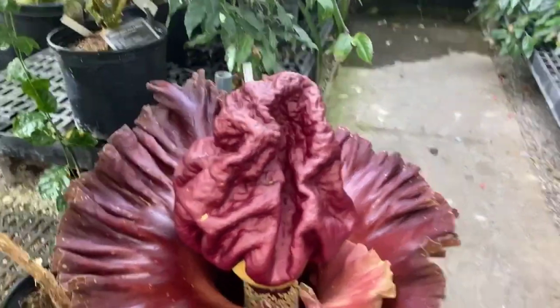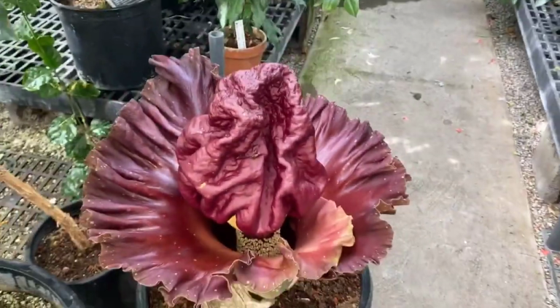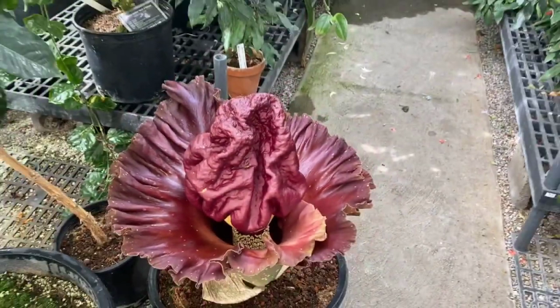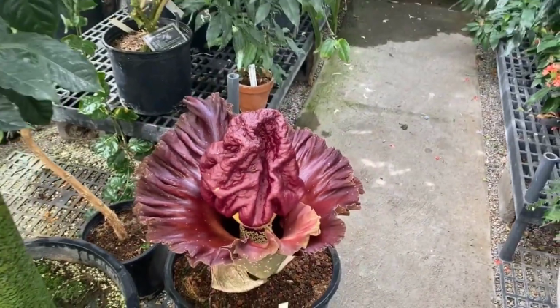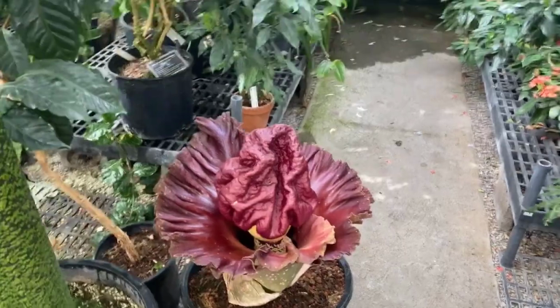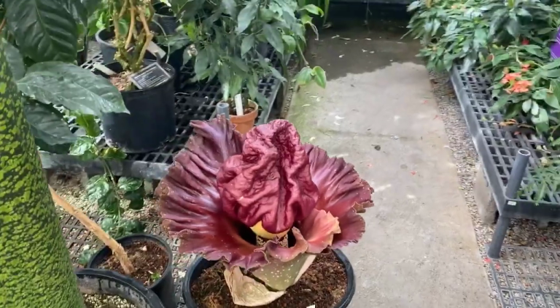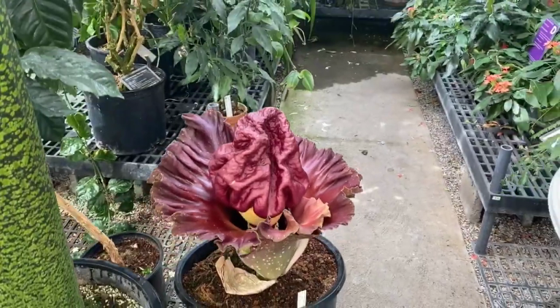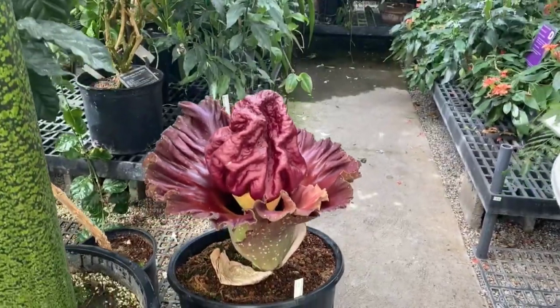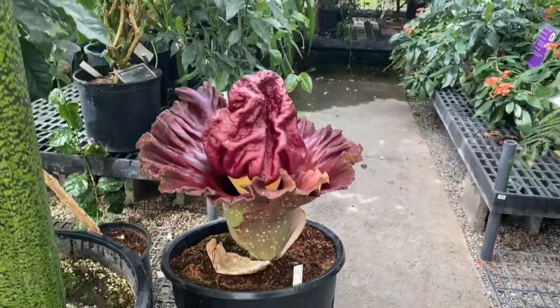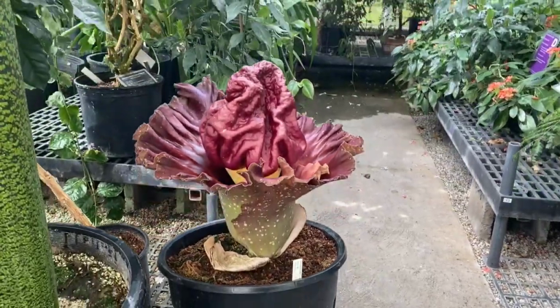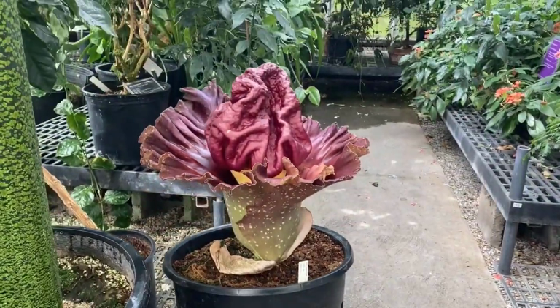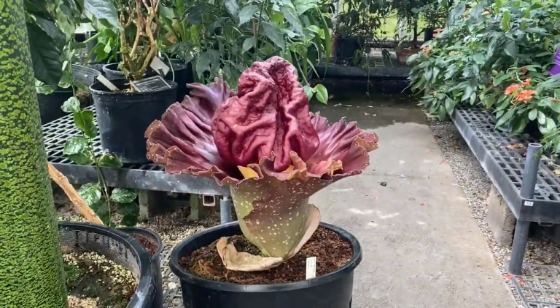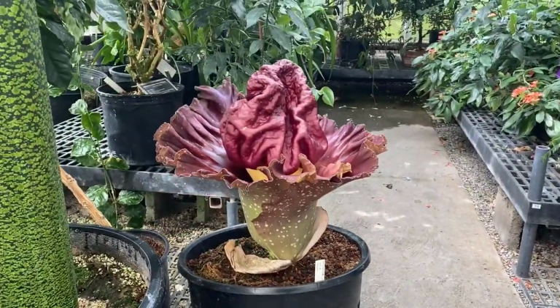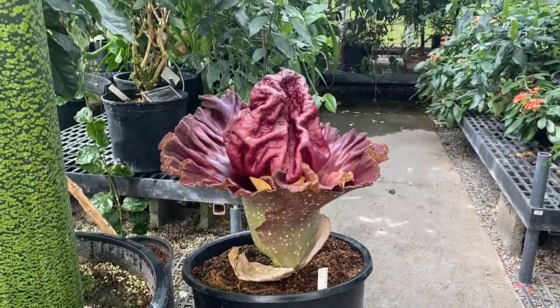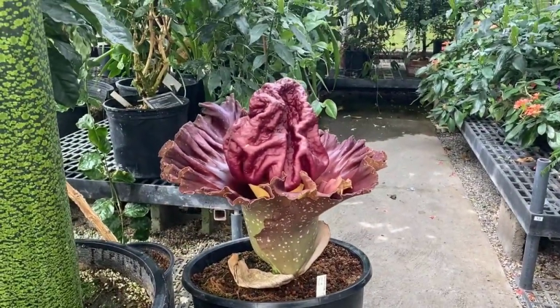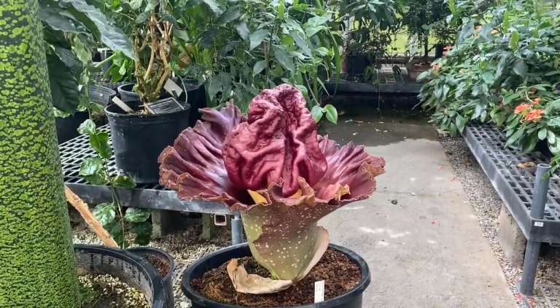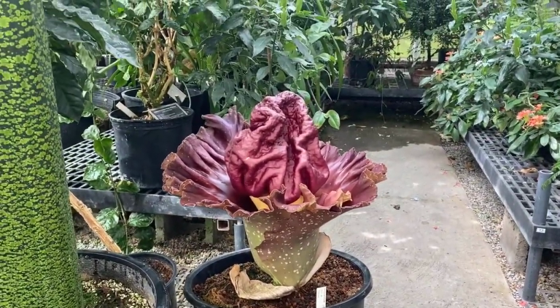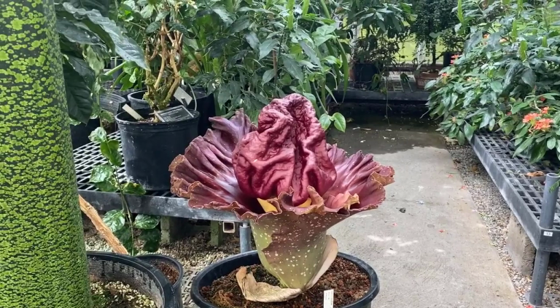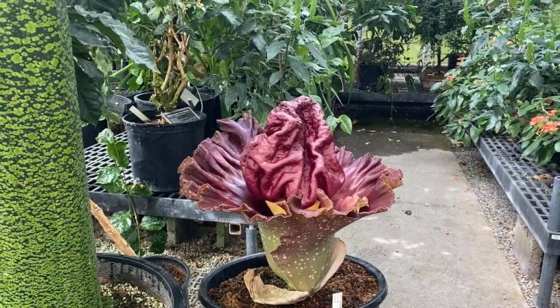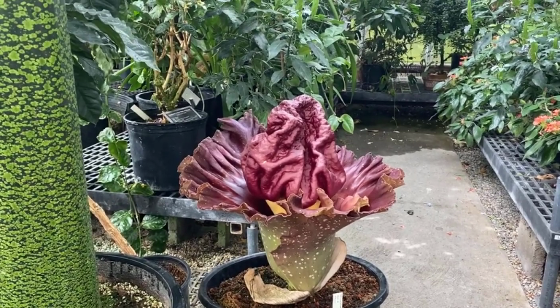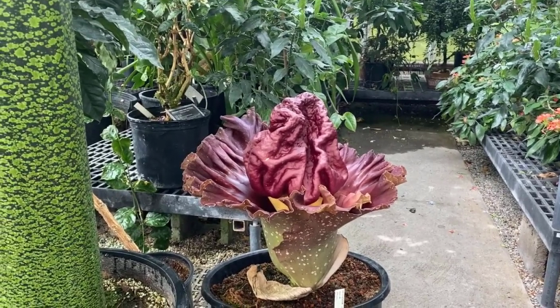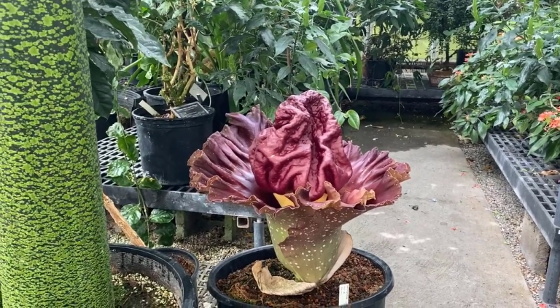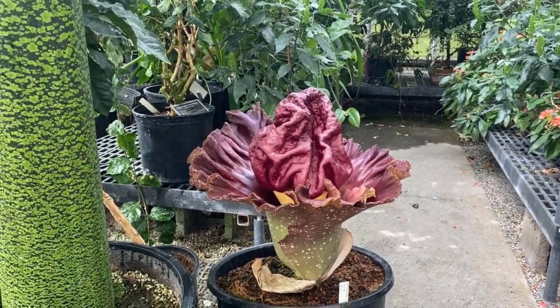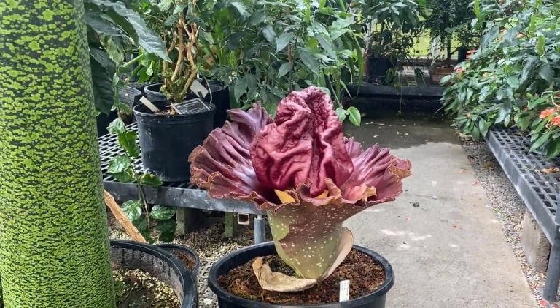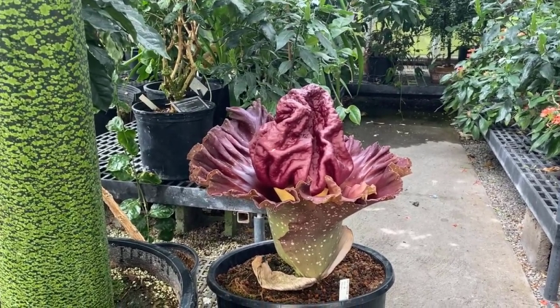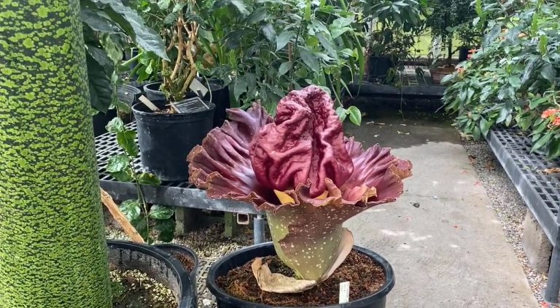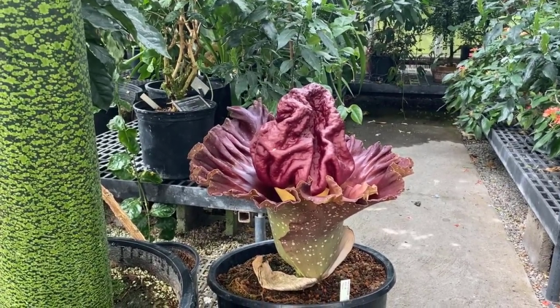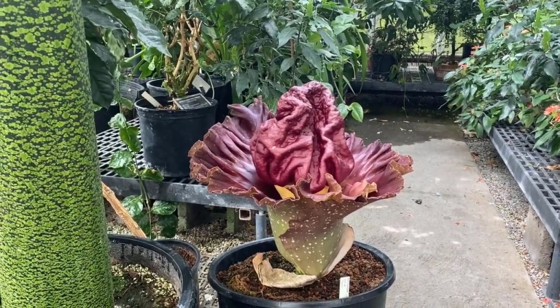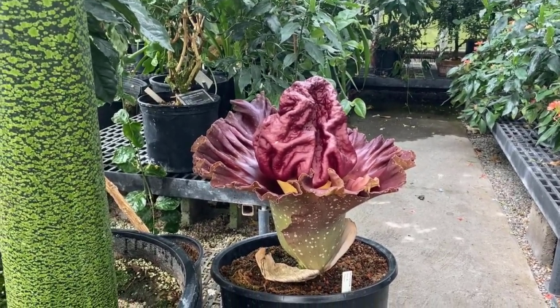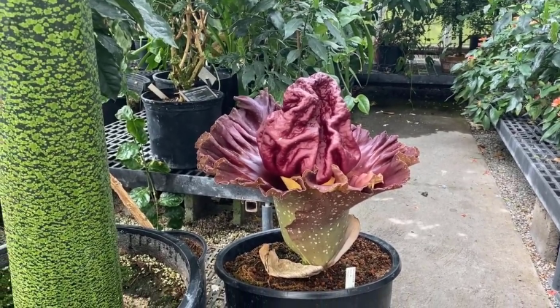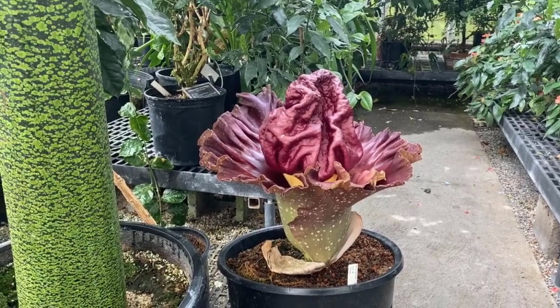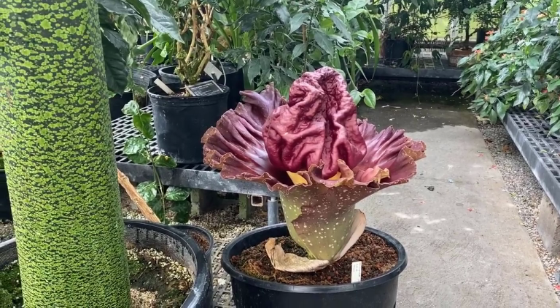I'm going to back up a little bit so you can see it. It's only going to last a few days and then it dies down. When it dies down it's going to go dormant and it'll be like nothing is in the pot.